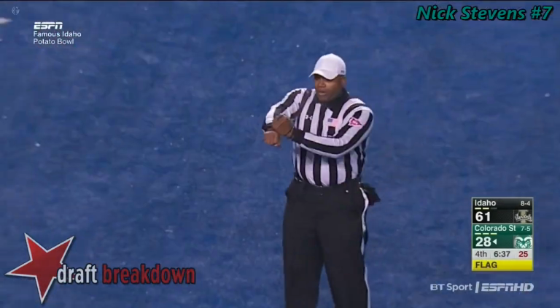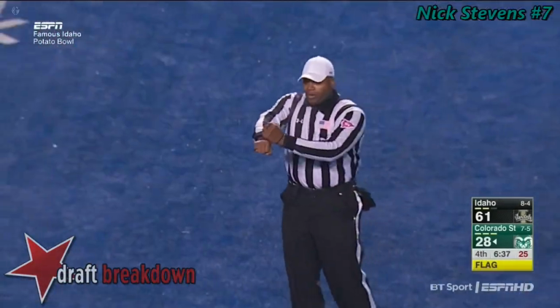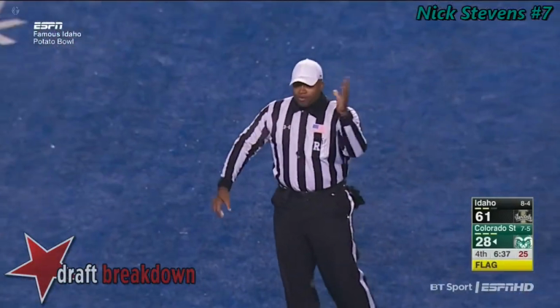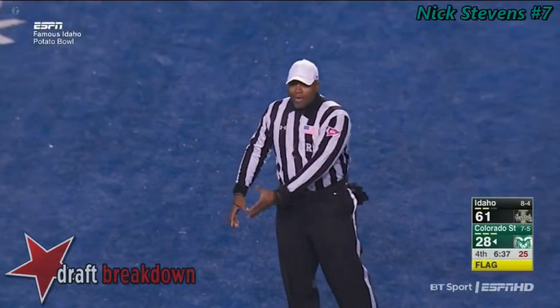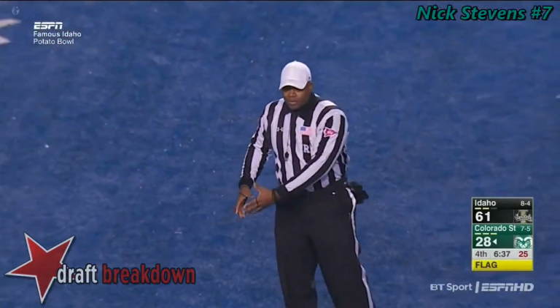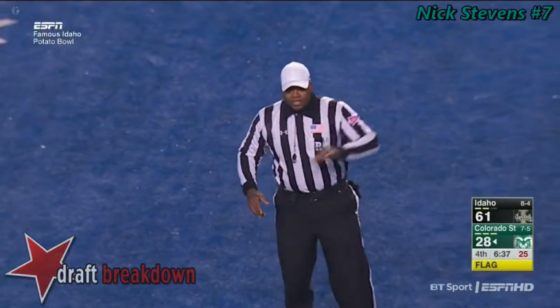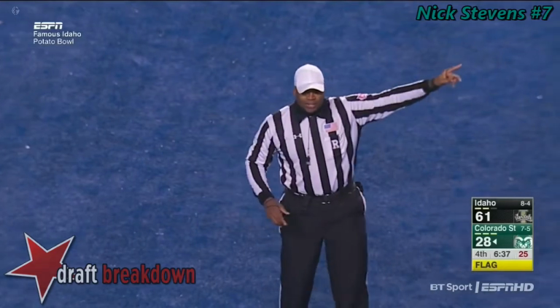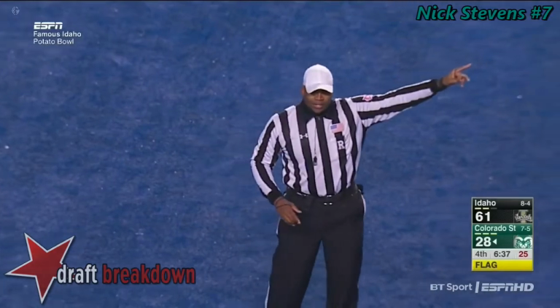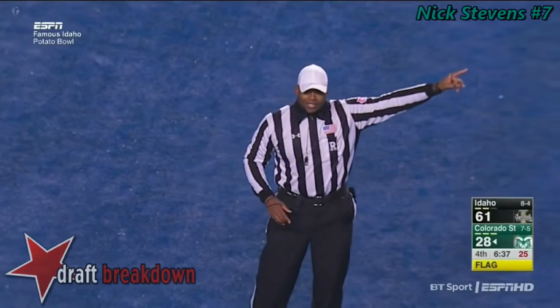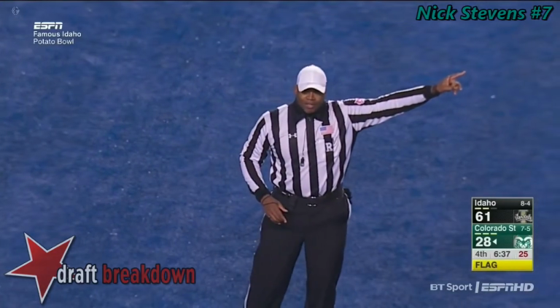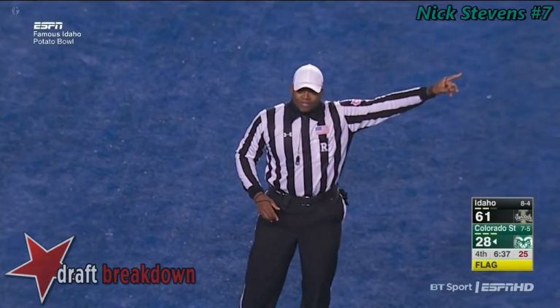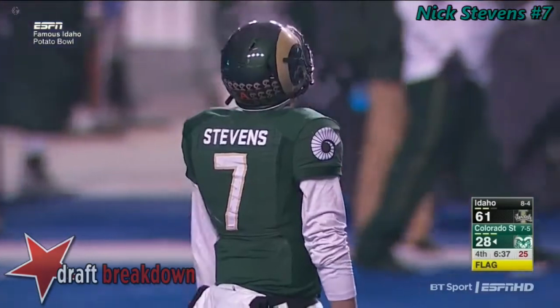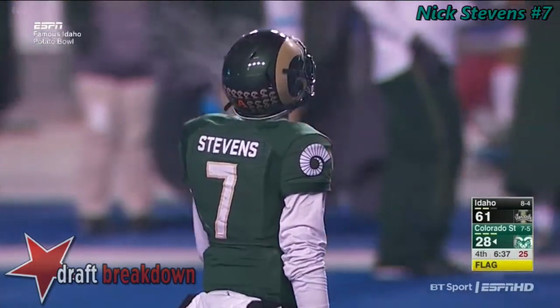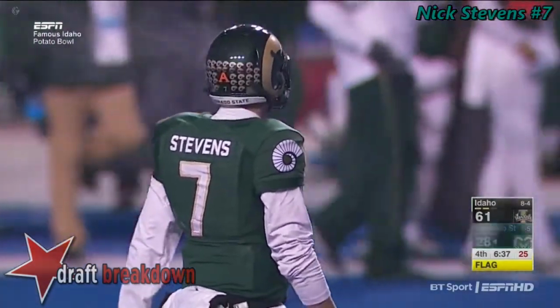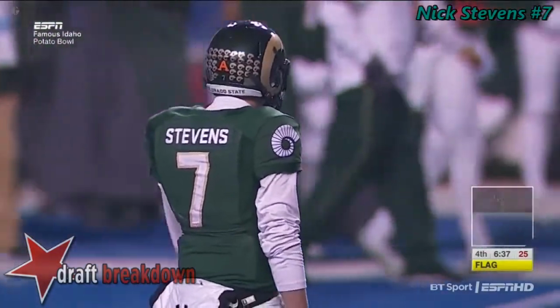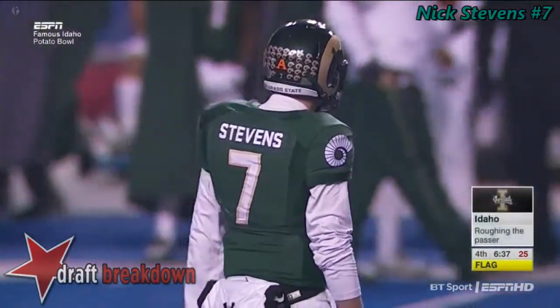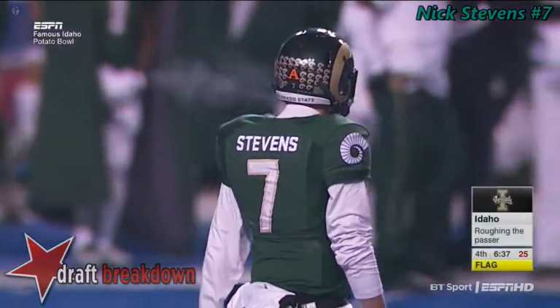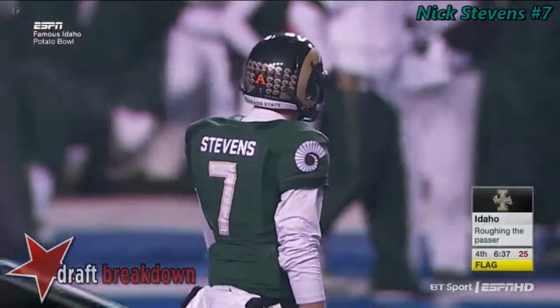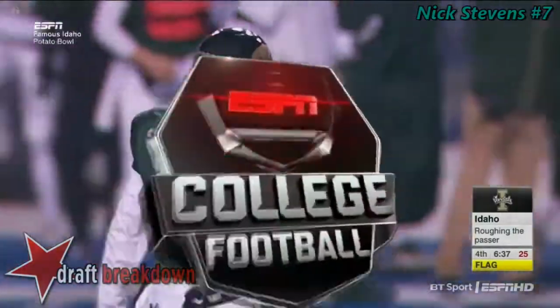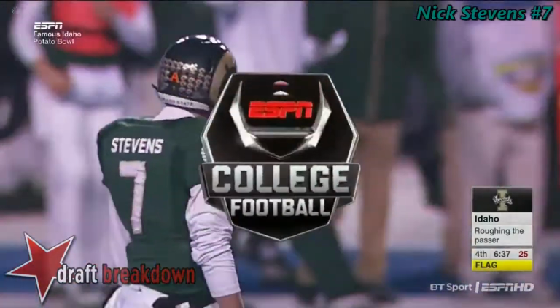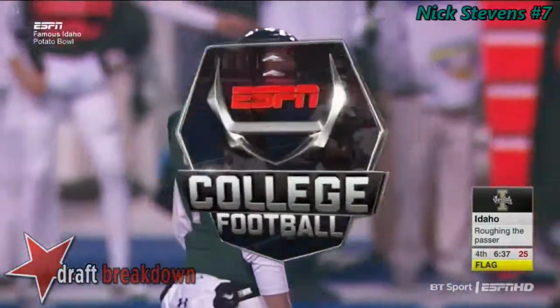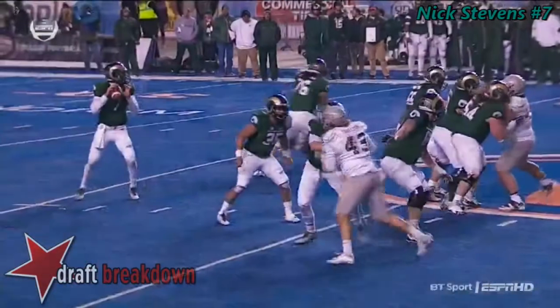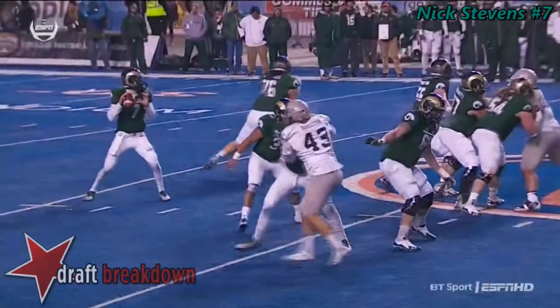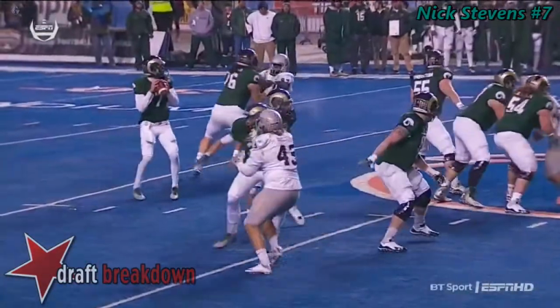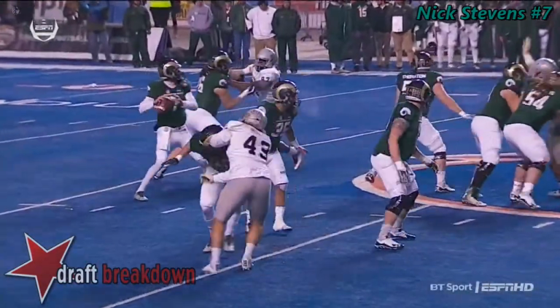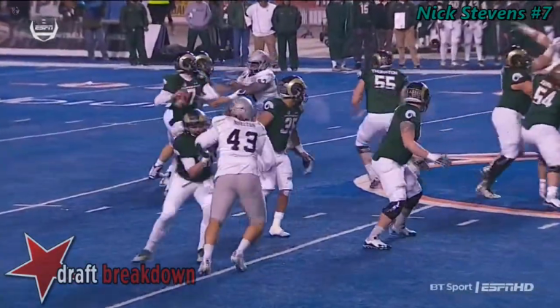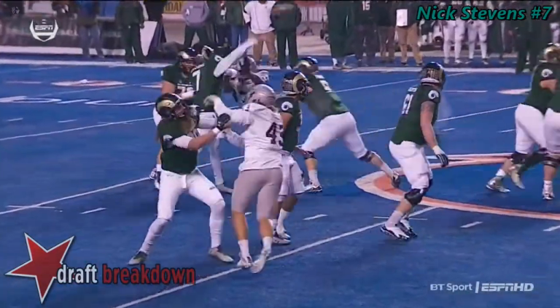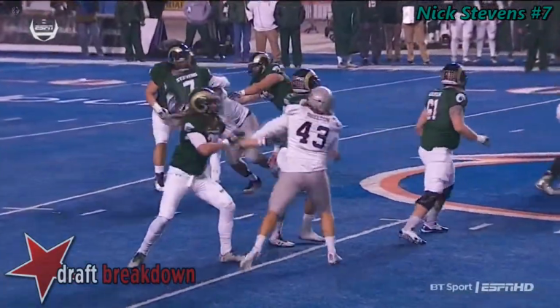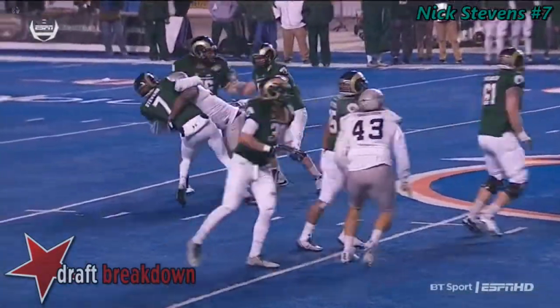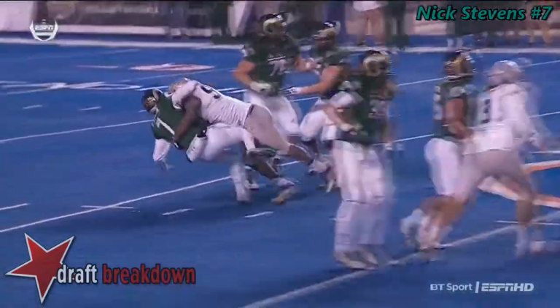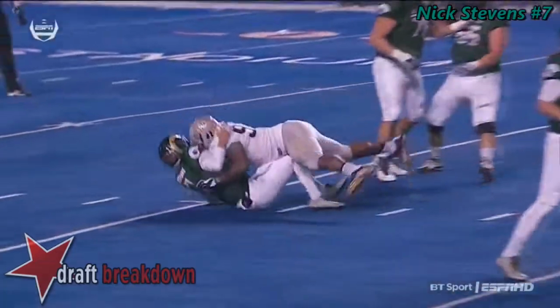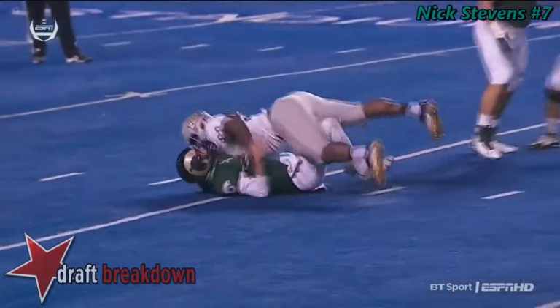Personal foul — roughing the passer, defense number 97, 15-yard penalty, automatic first down. Akeem Coleman with a late shot on Stephens. Coleman's the newcomer of the year in the Sun Belt Conference.